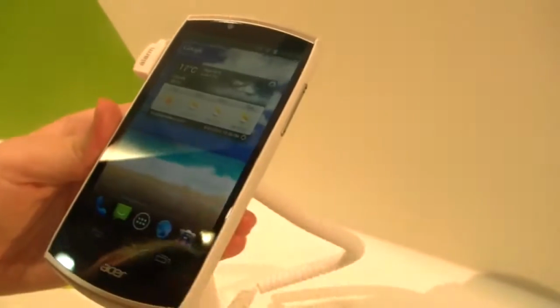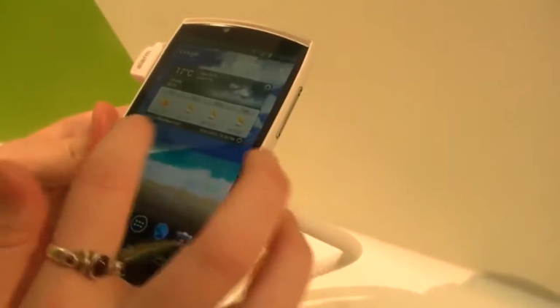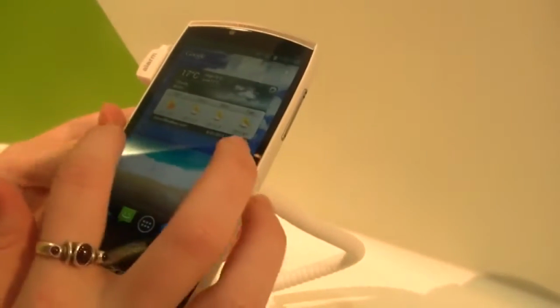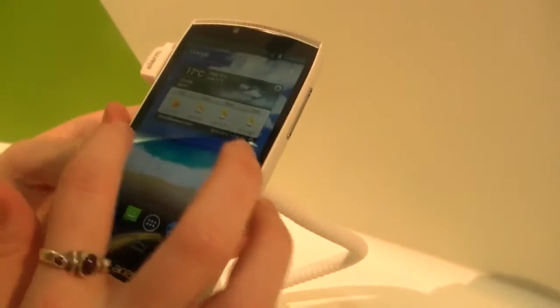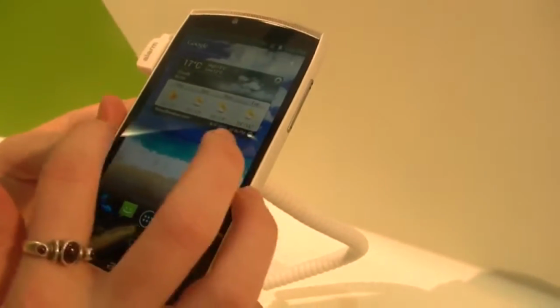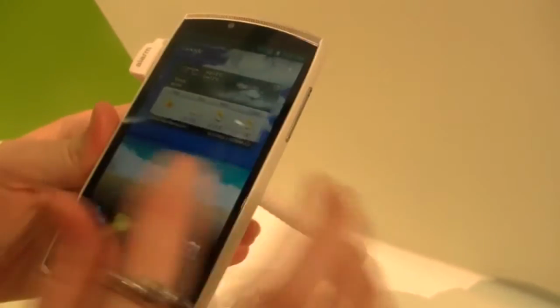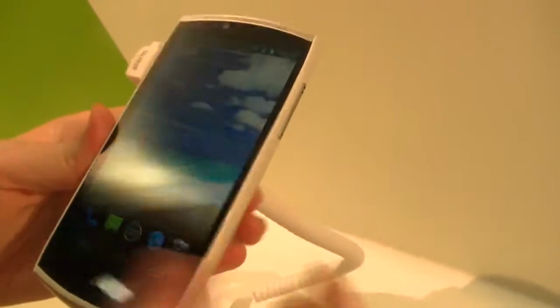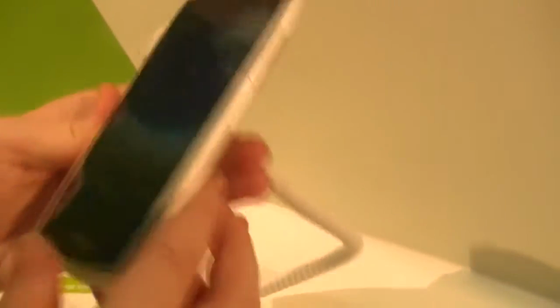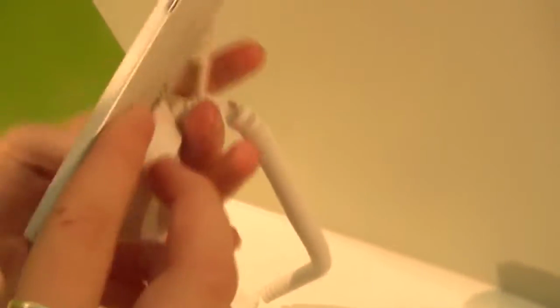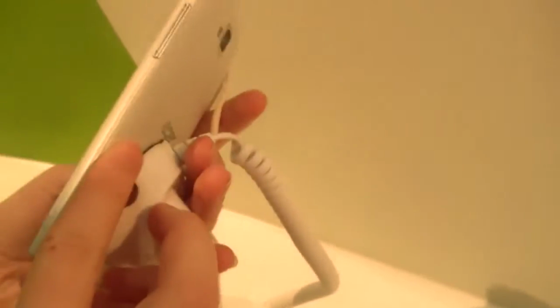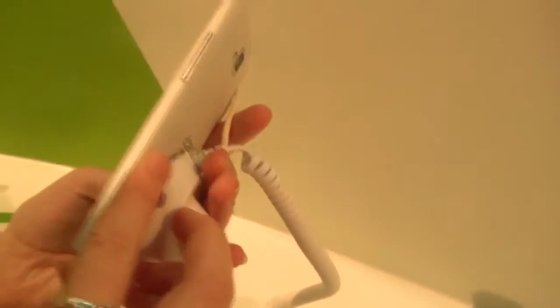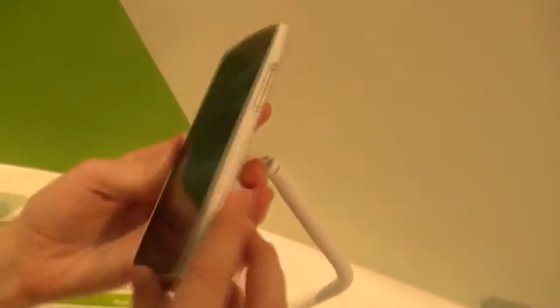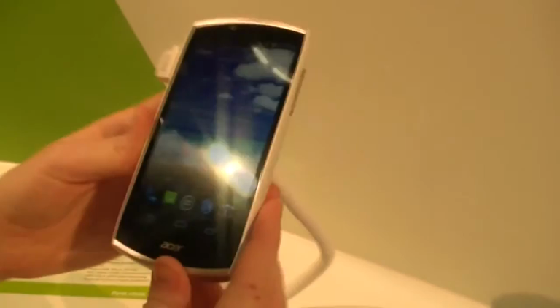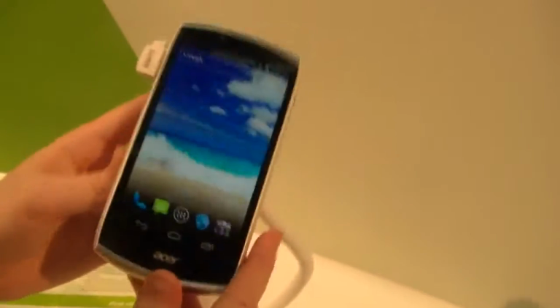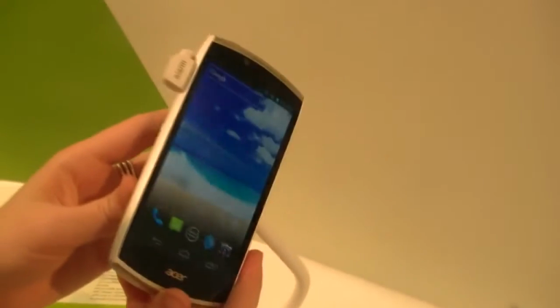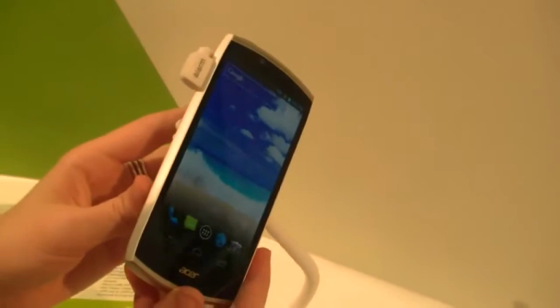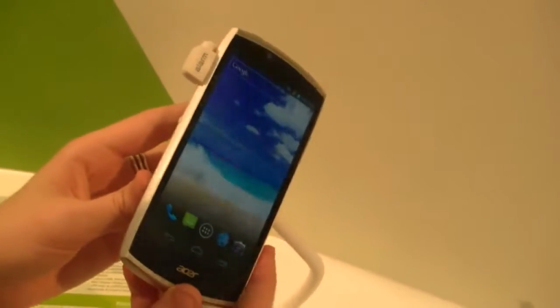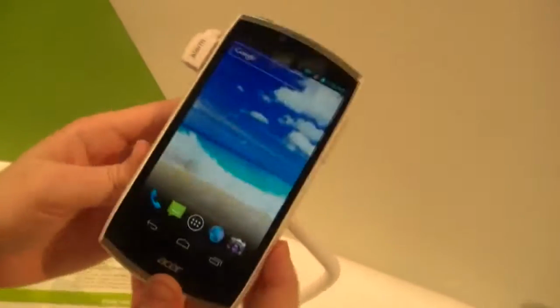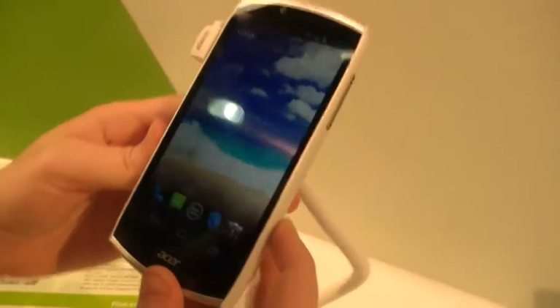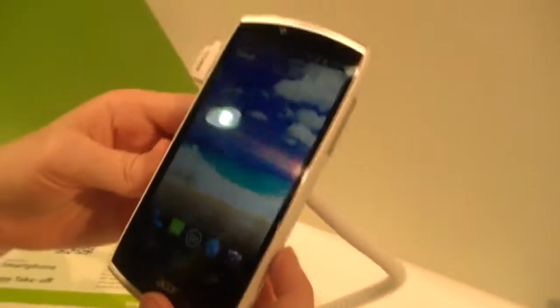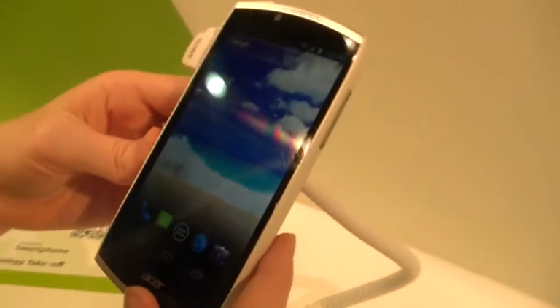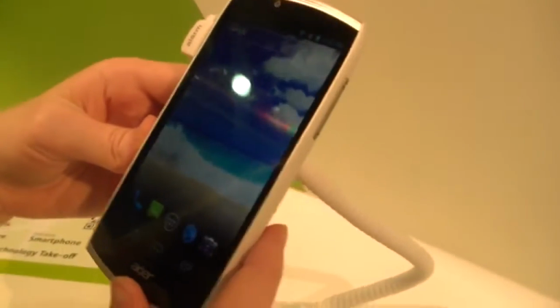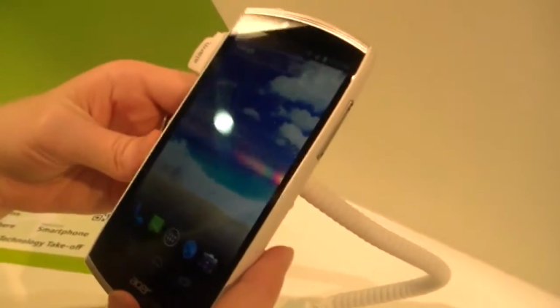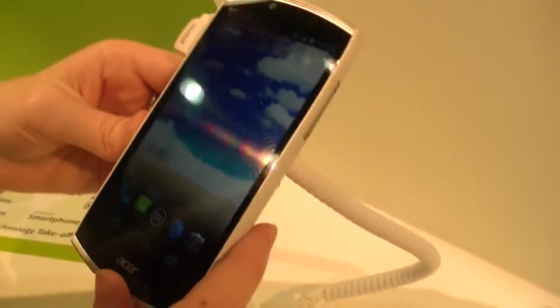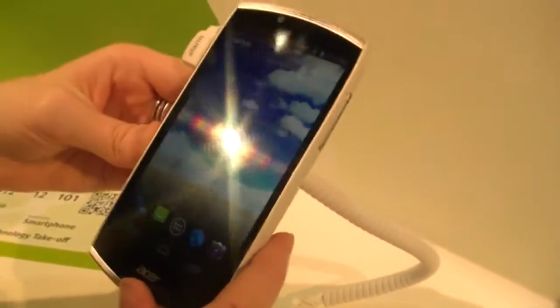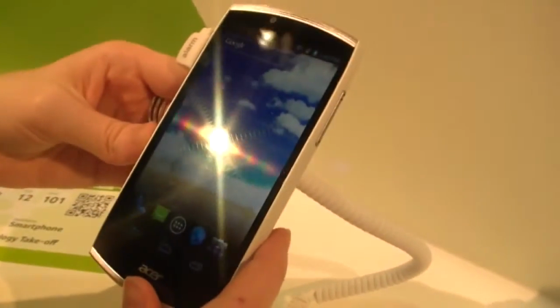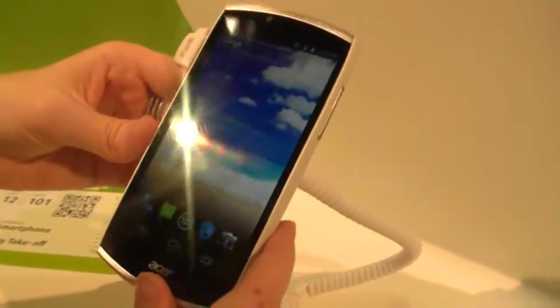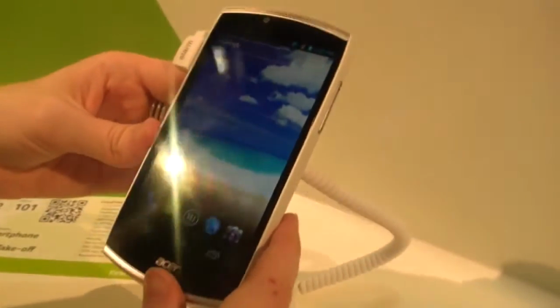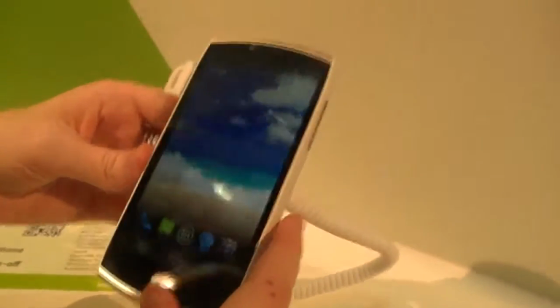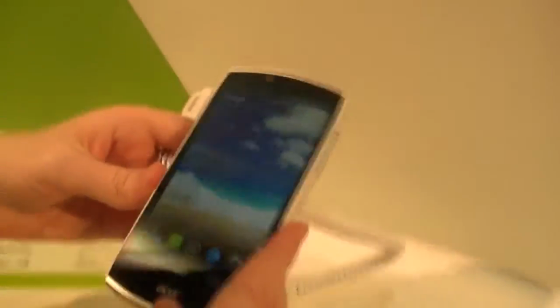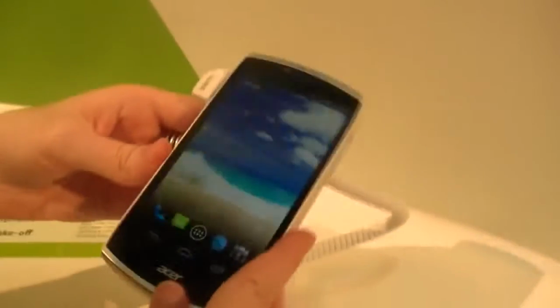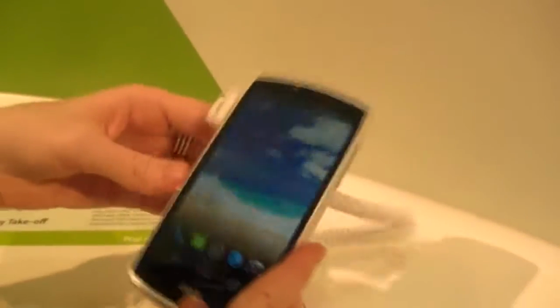It's quite a nice phone. Pretty decent viewing angles. And that was the Acer Cloud Mobile. I'm Mallory with Mobile Geeks. Thanks for watching.